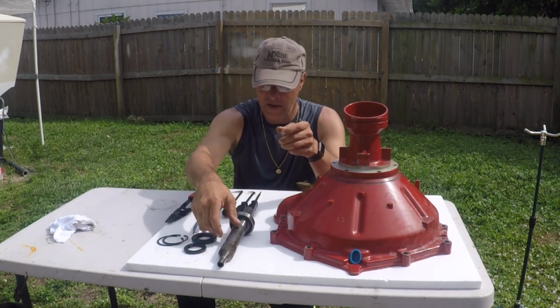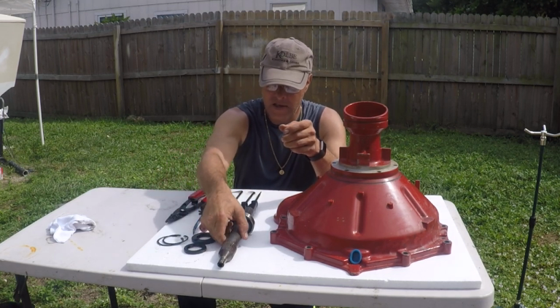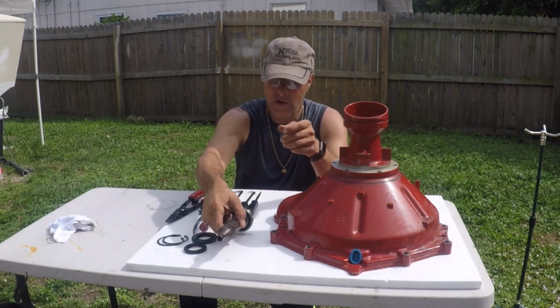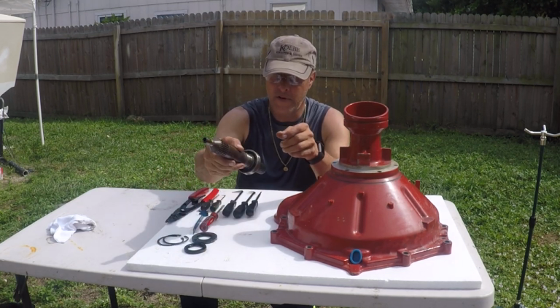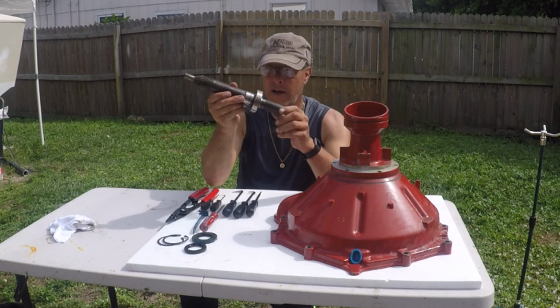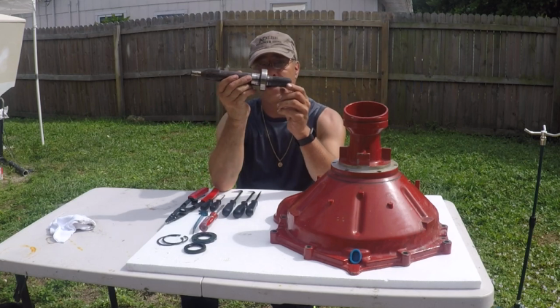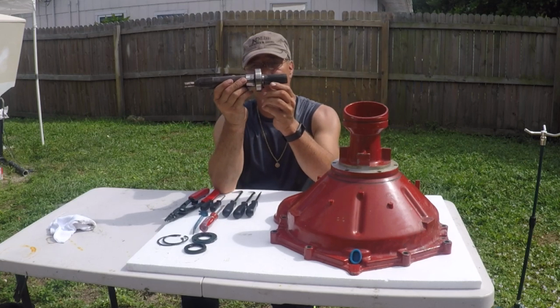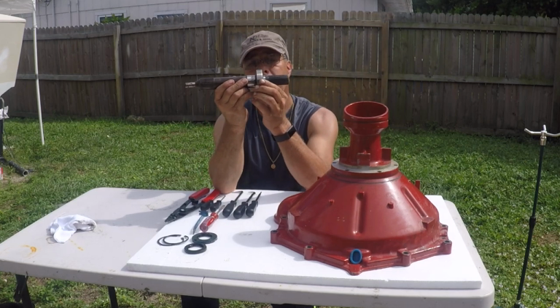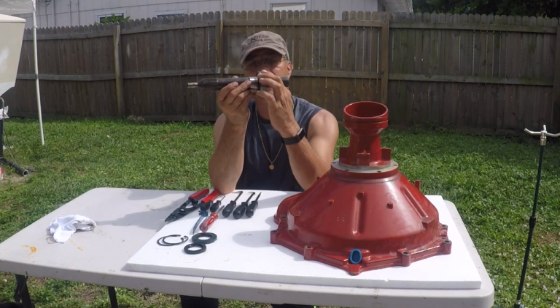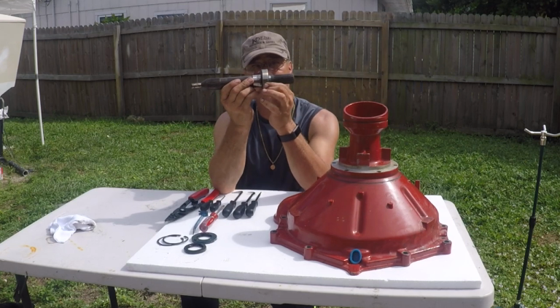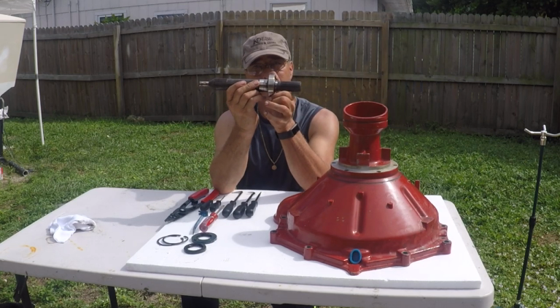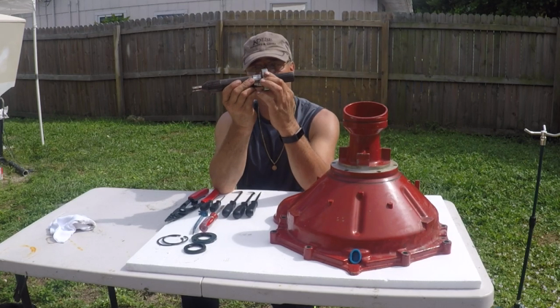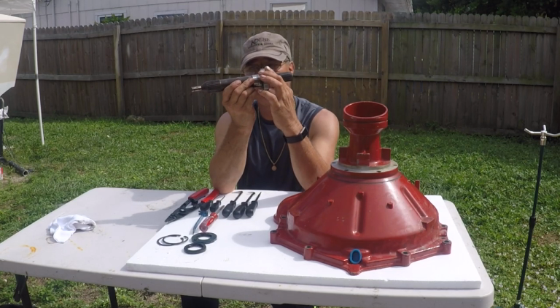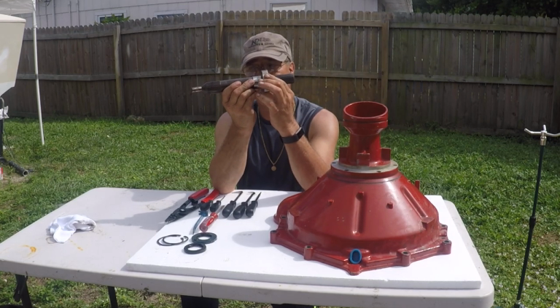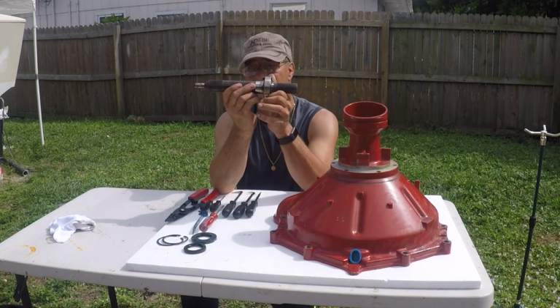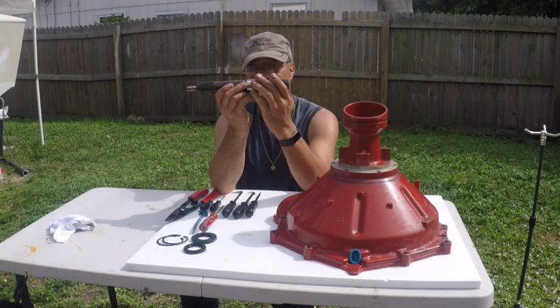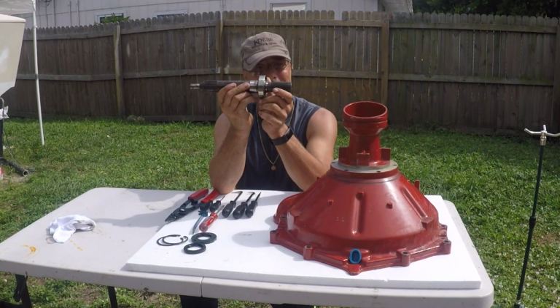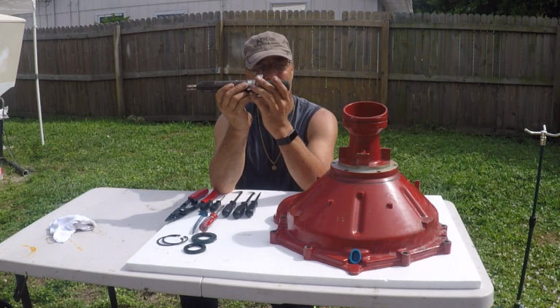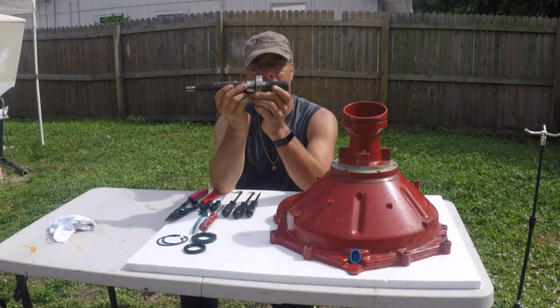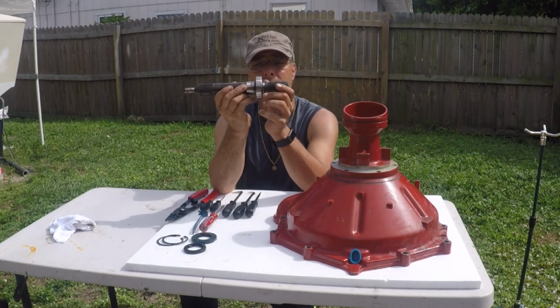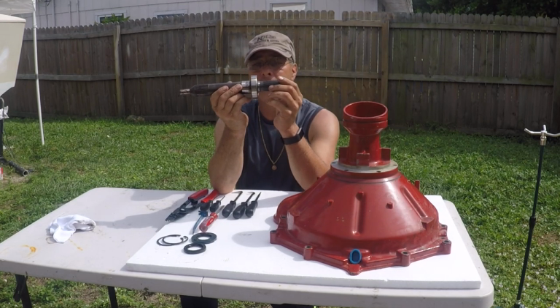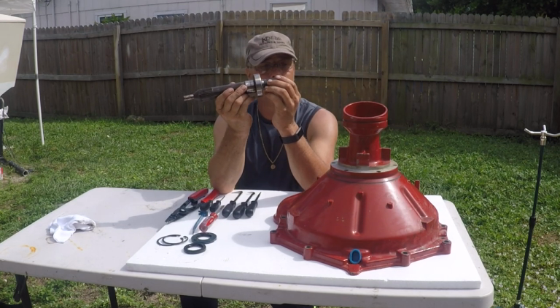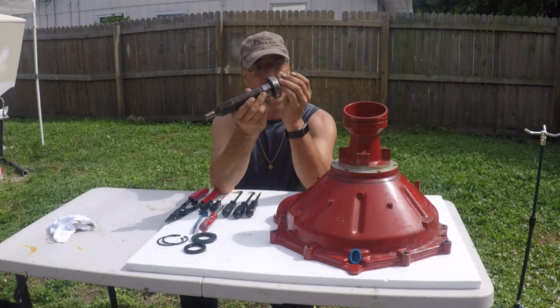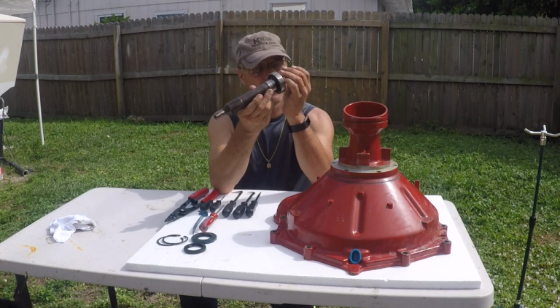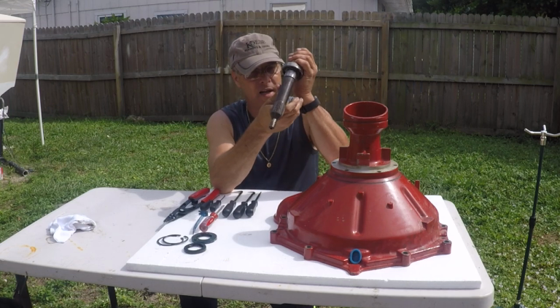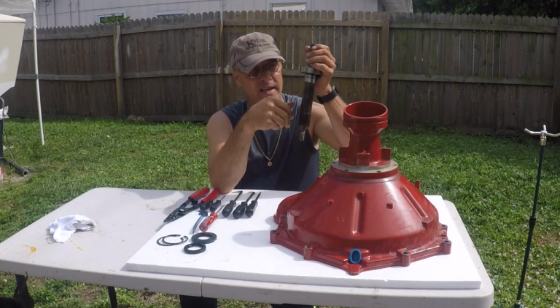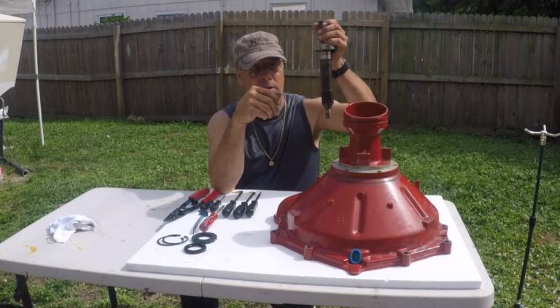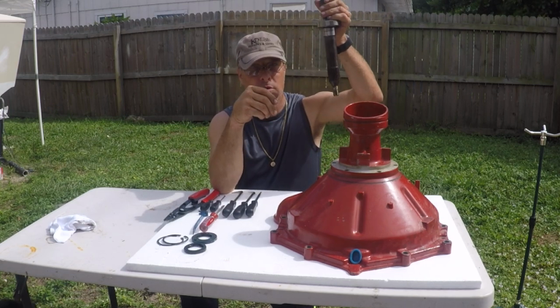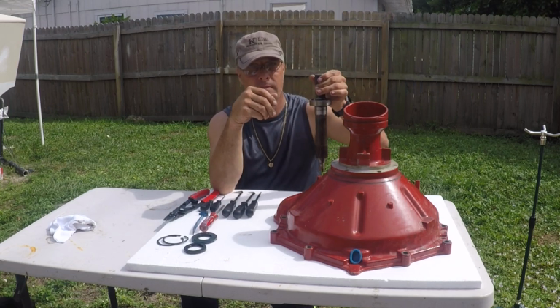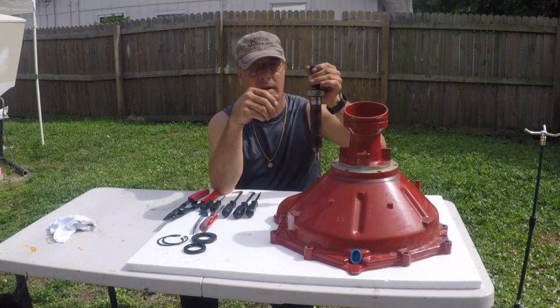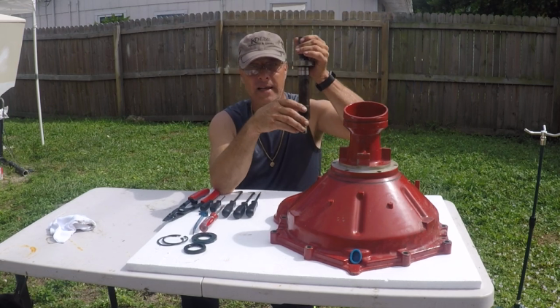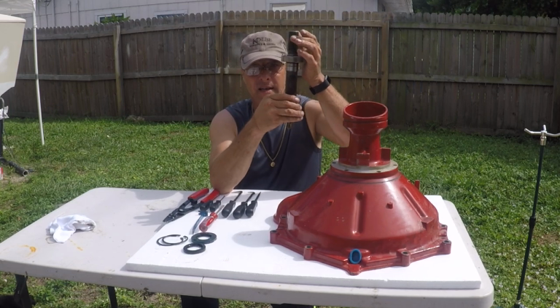This is your pivot shaft, right here. There's the bearing — doesn't sound too good. This just slides in, and that's it.